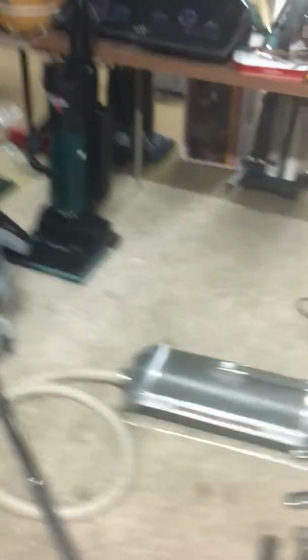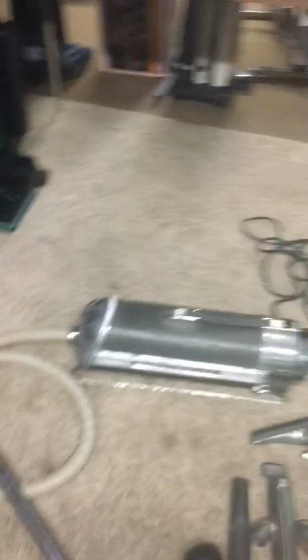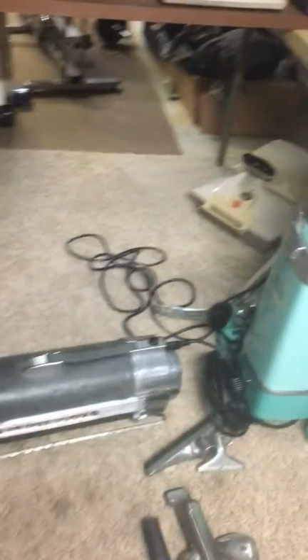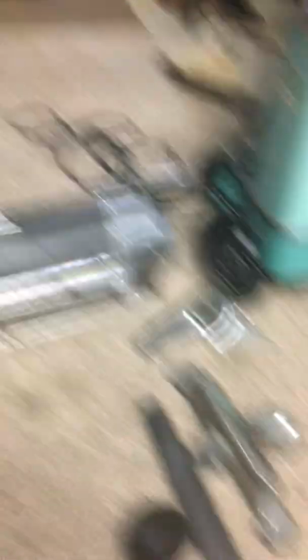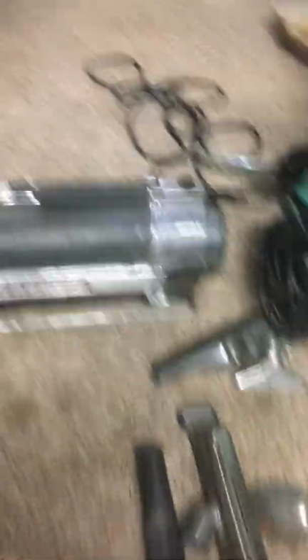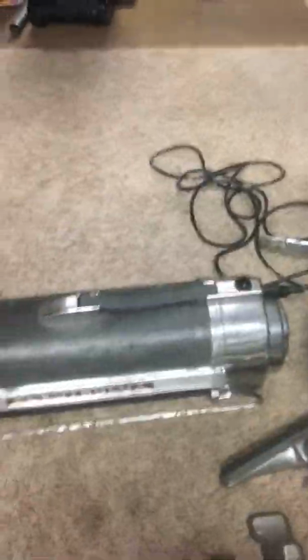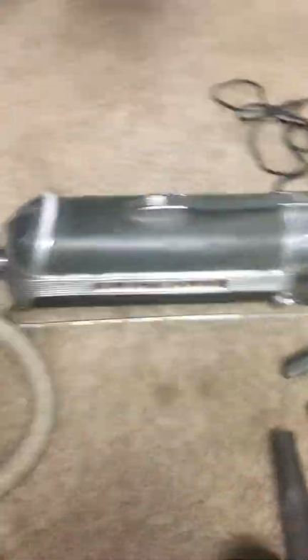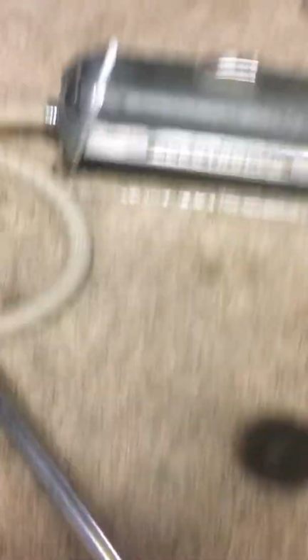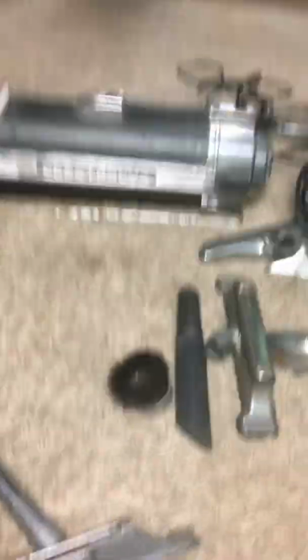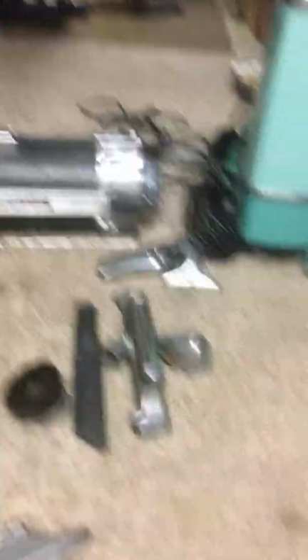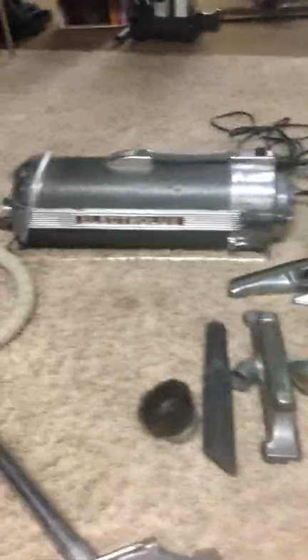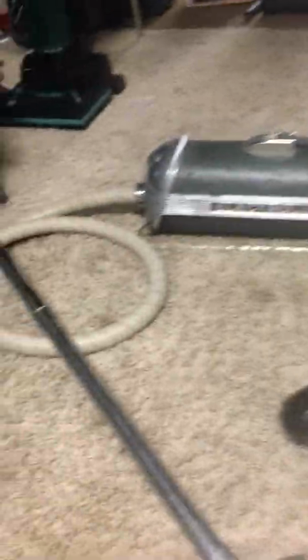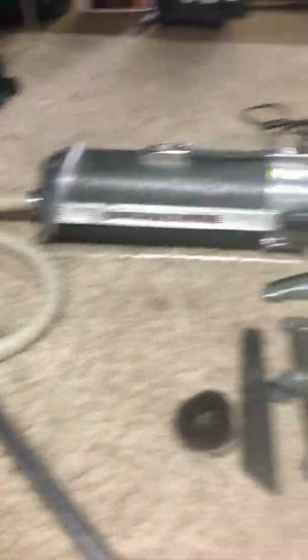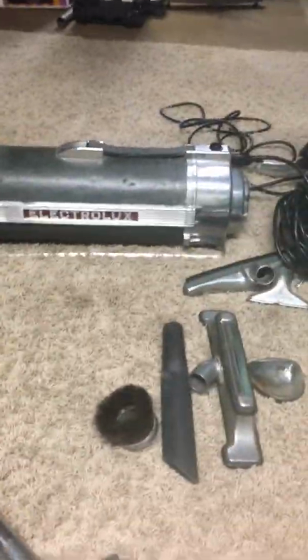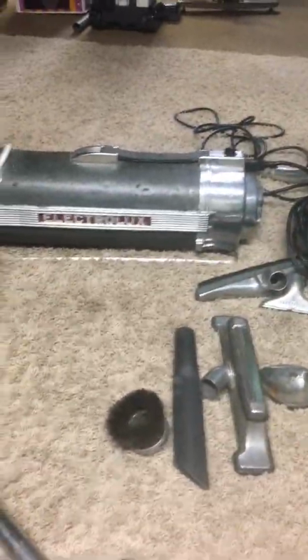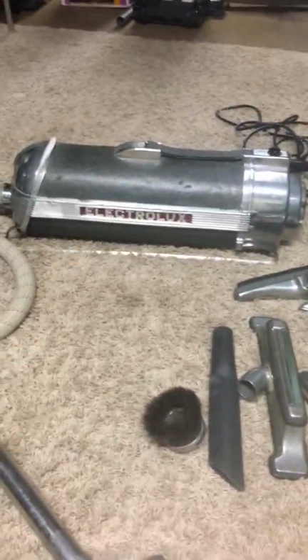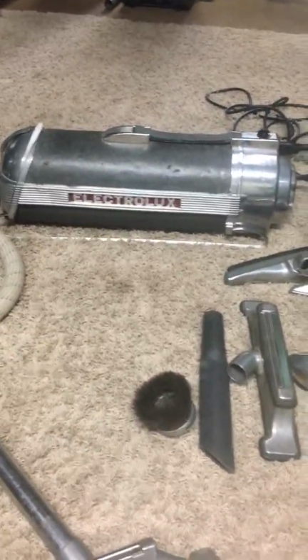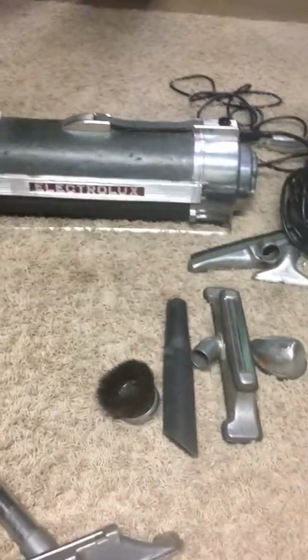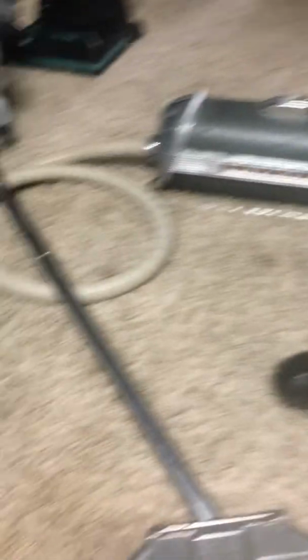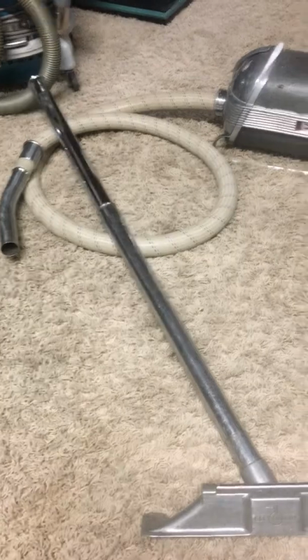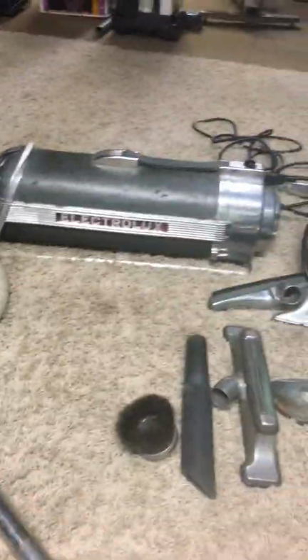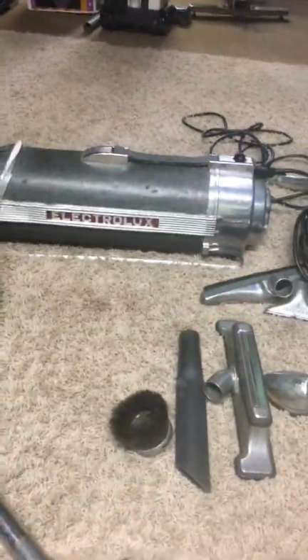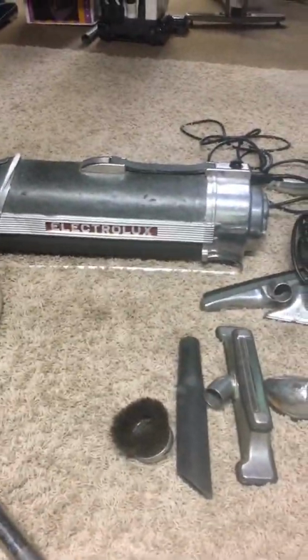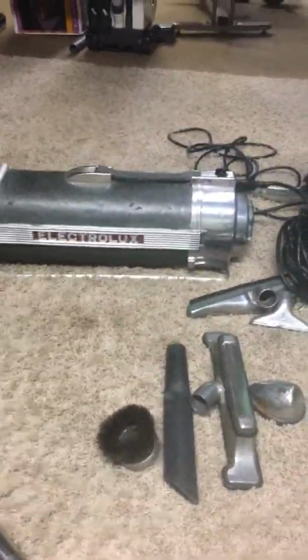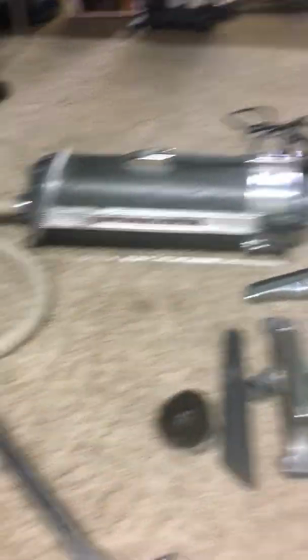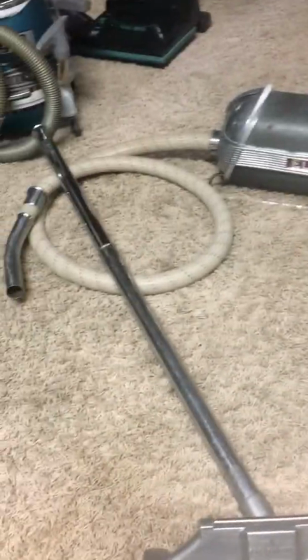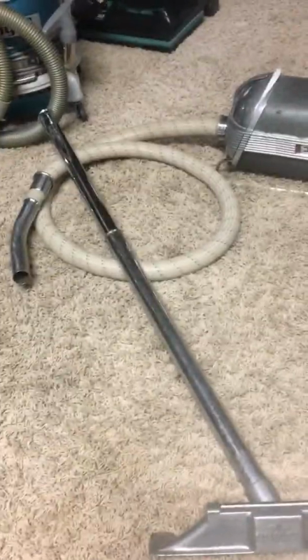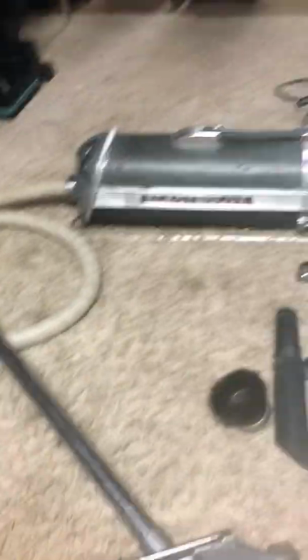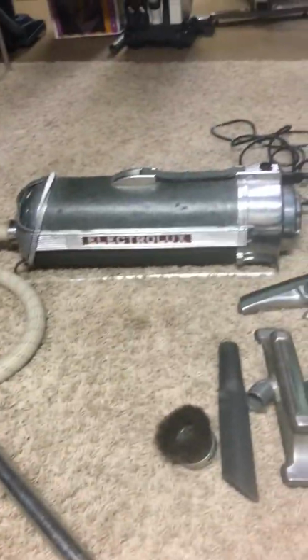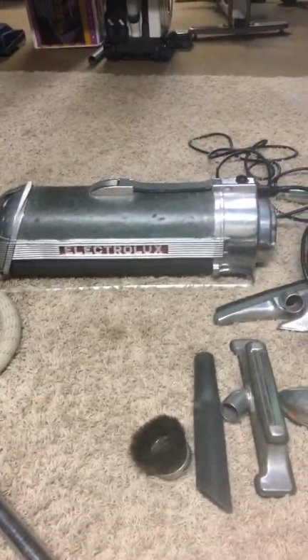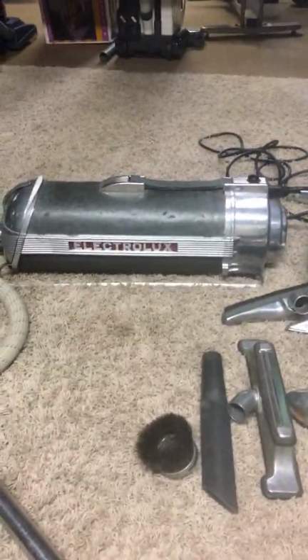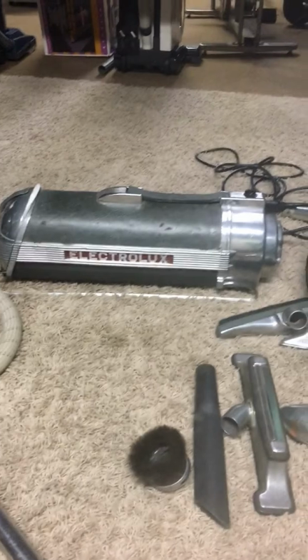As you can see, the motor runs a little bit rough at this point, but that is something that can be fixed, as these motors are rebuildable. So that is the Electrolux Model 30. I hope you enjoy the video.